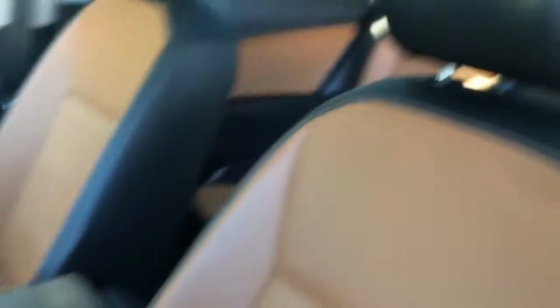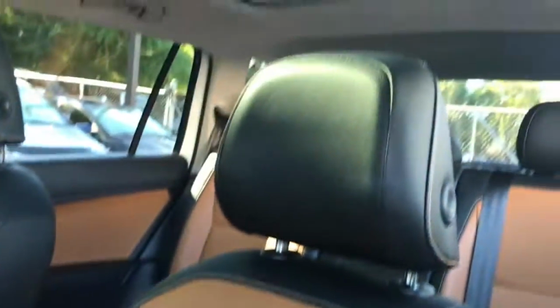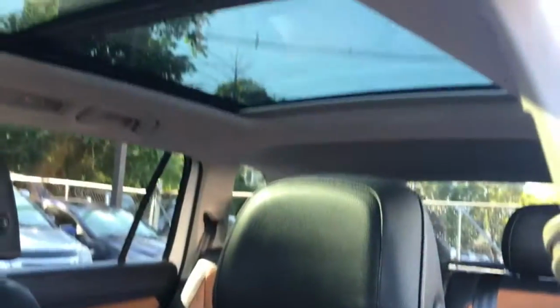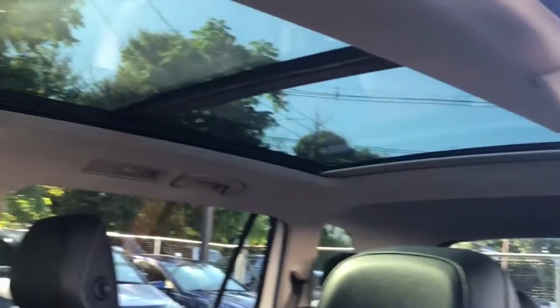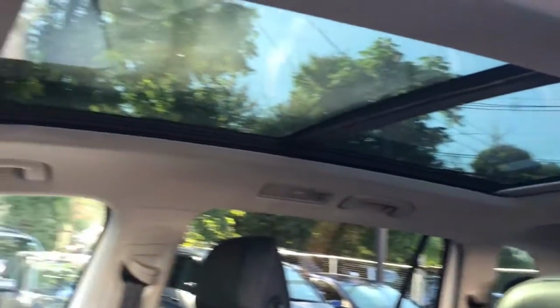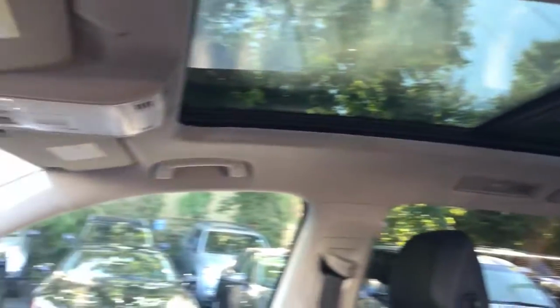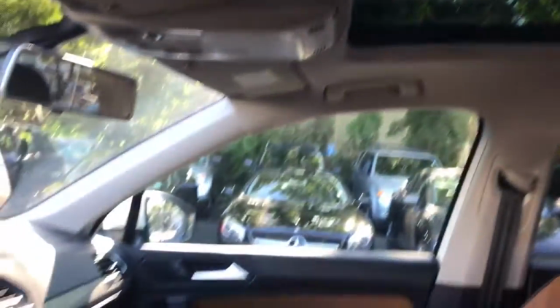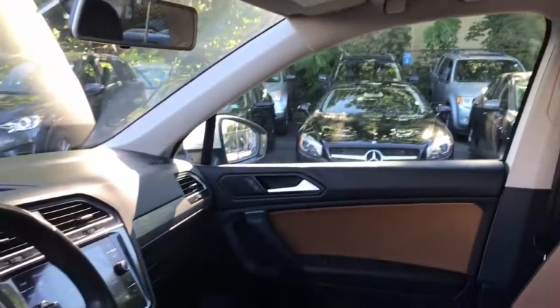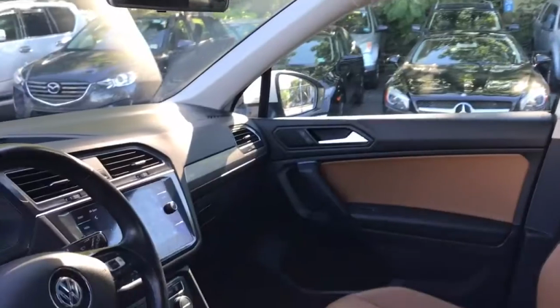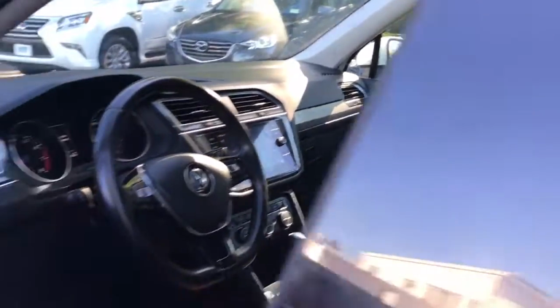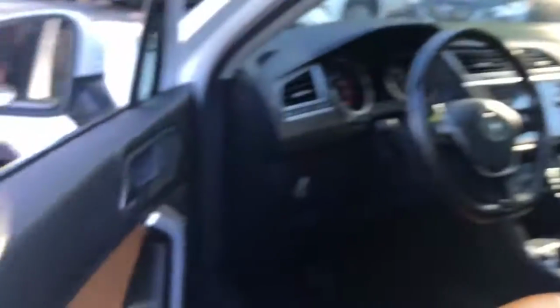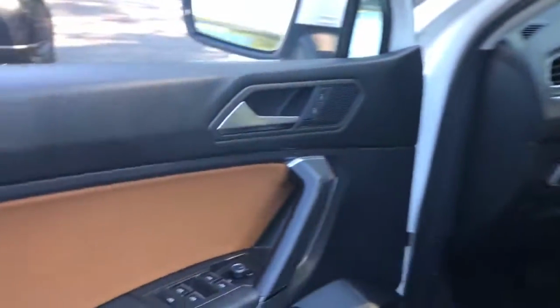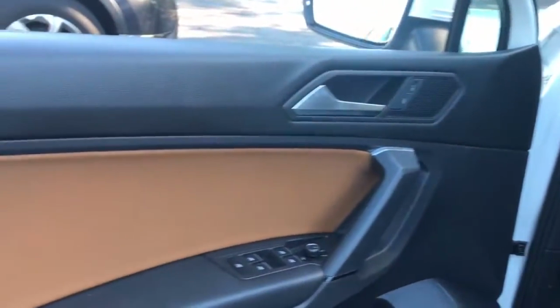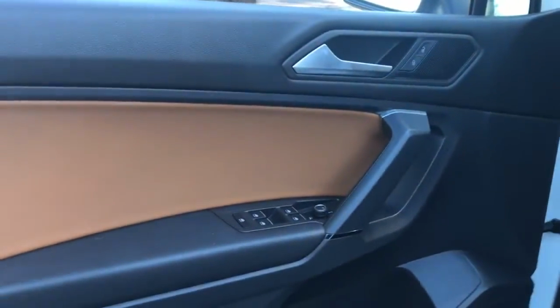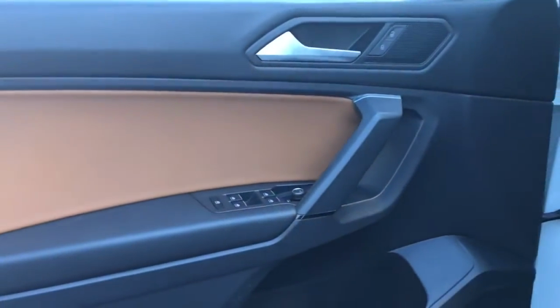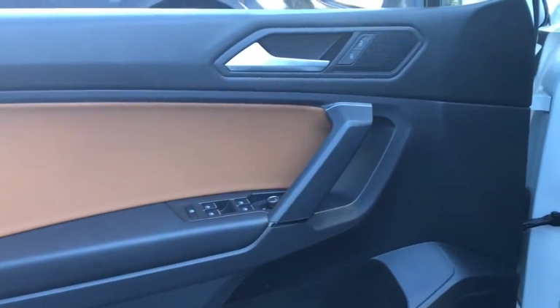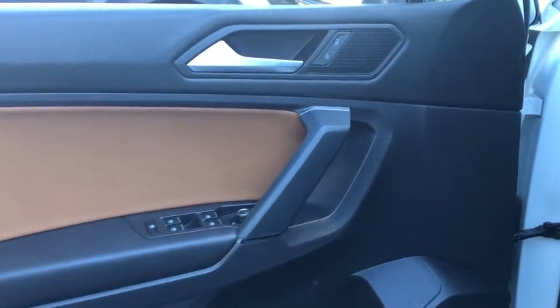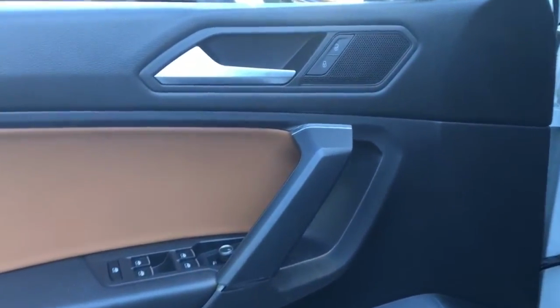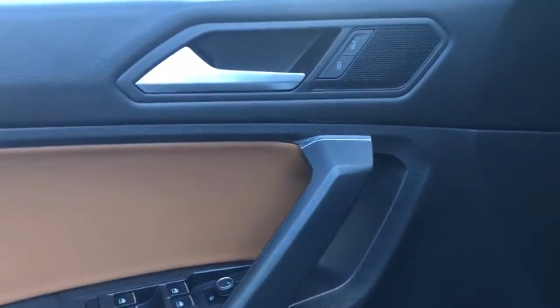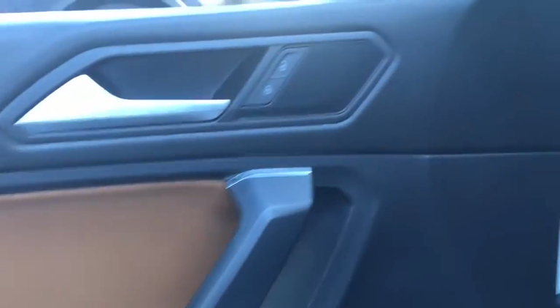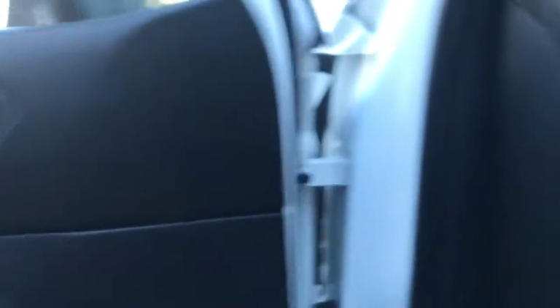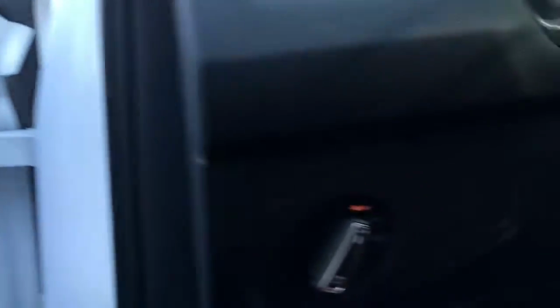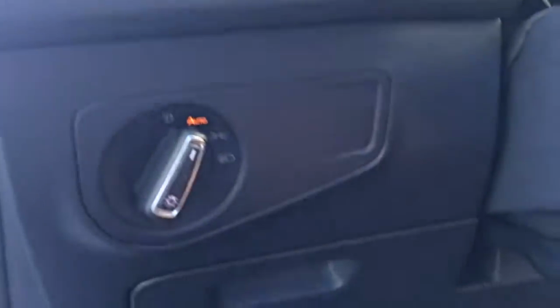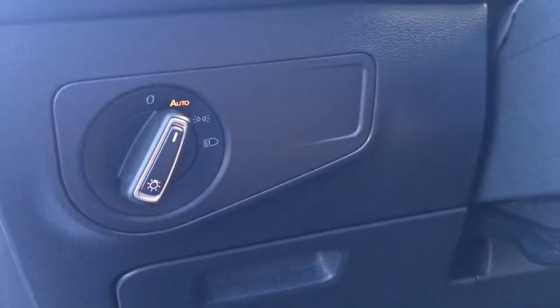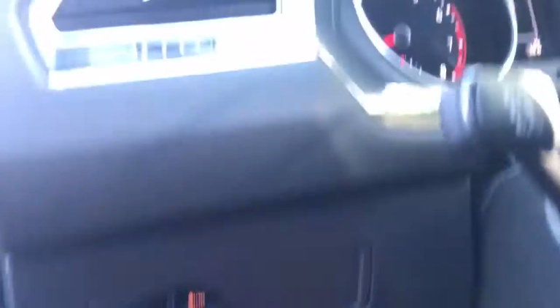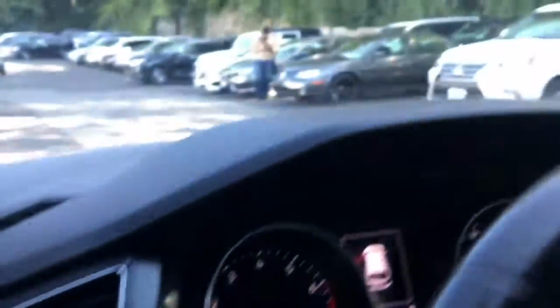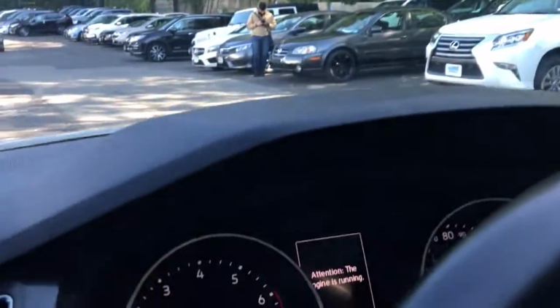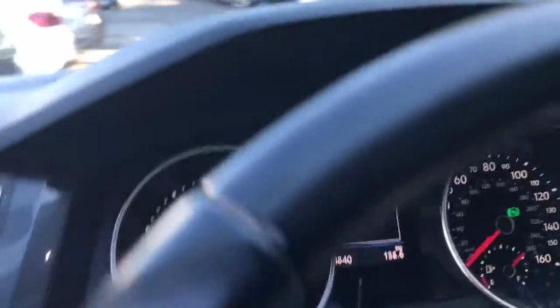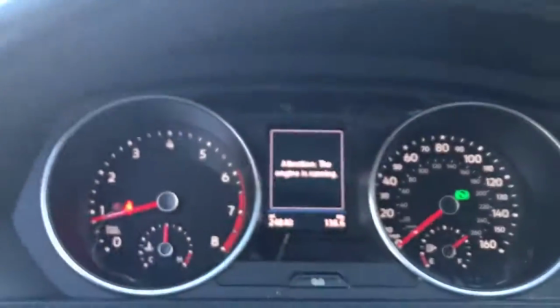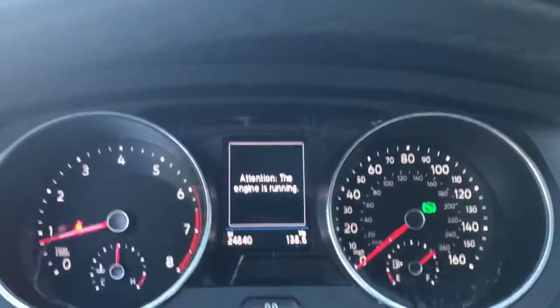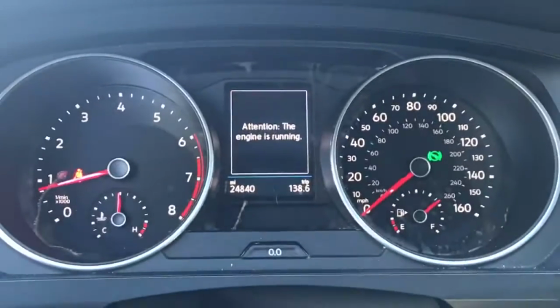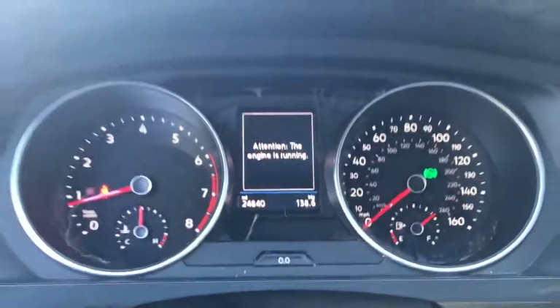From its driver-assist safety features to its impressive fuel efficiency and available third-row seating, this convenient crossover has your back. Sleek style blends with smart practicality in this refined Tiguan. See for yourself when you take it out for a test drive.